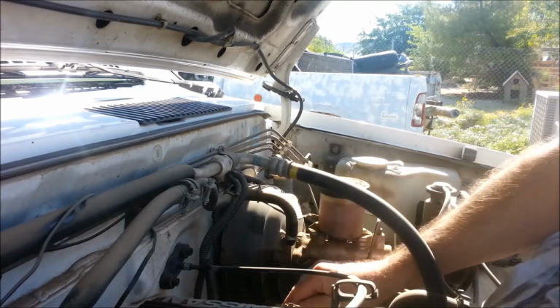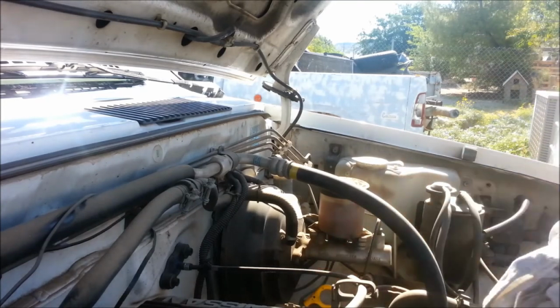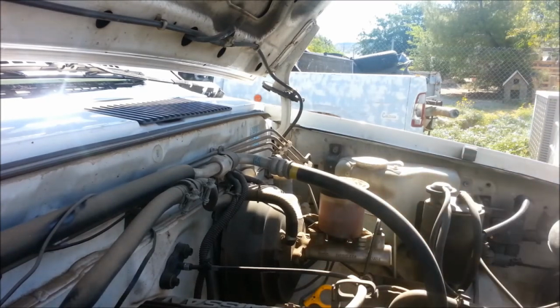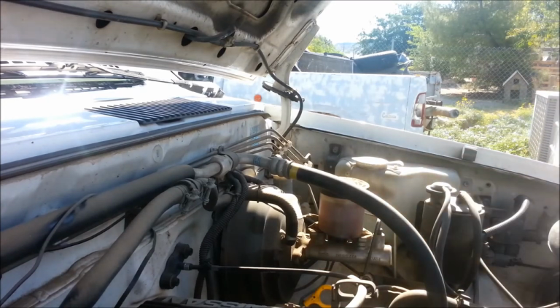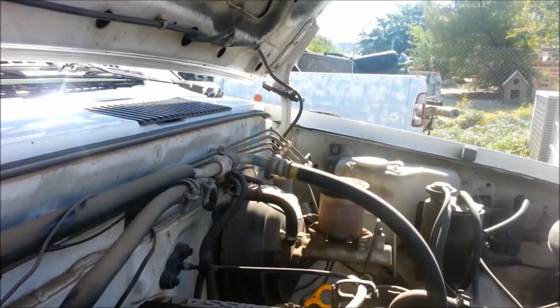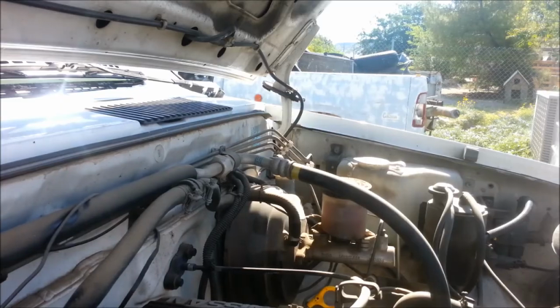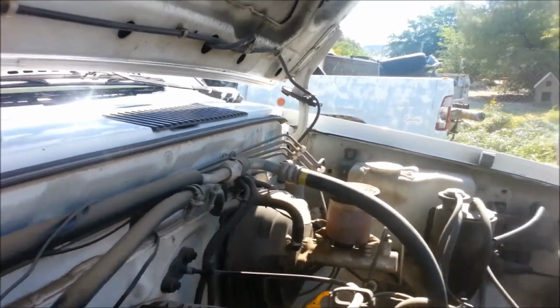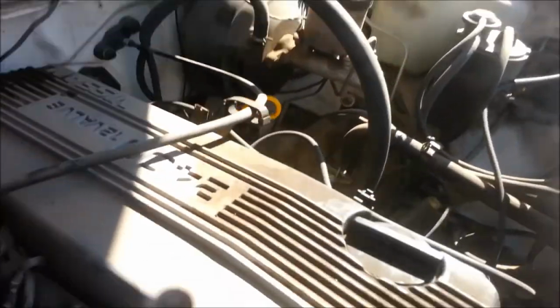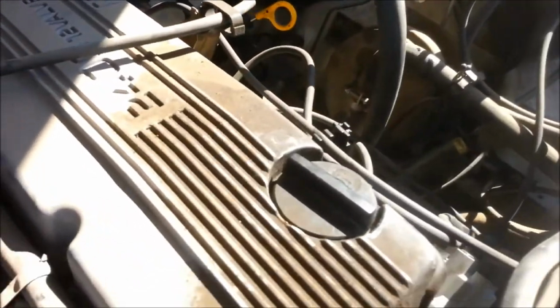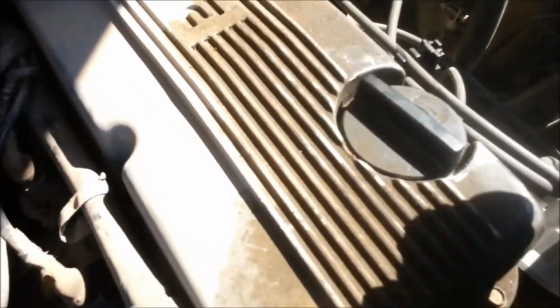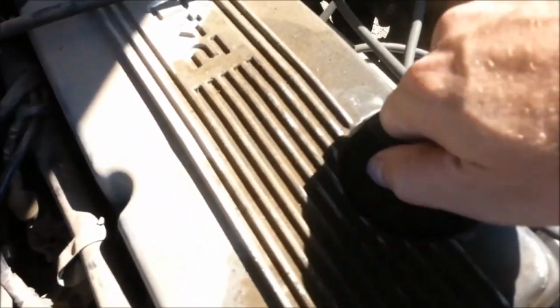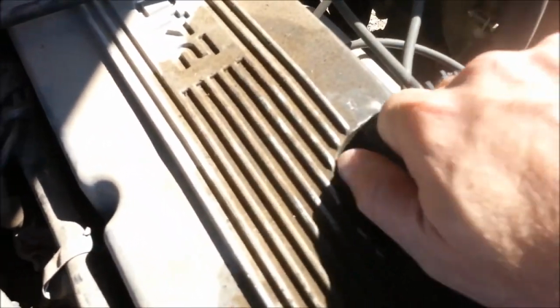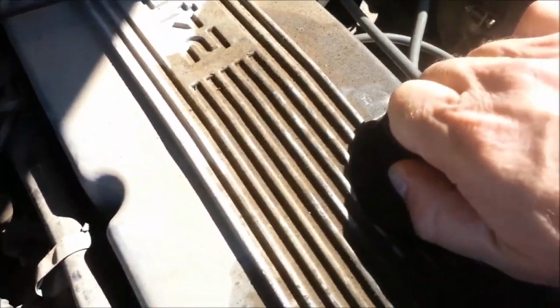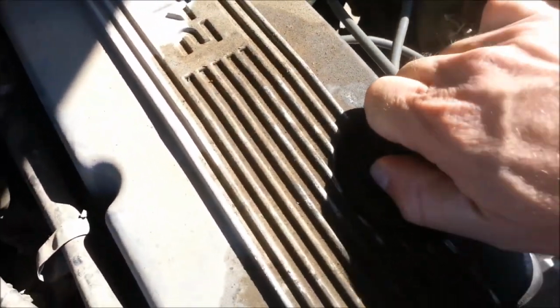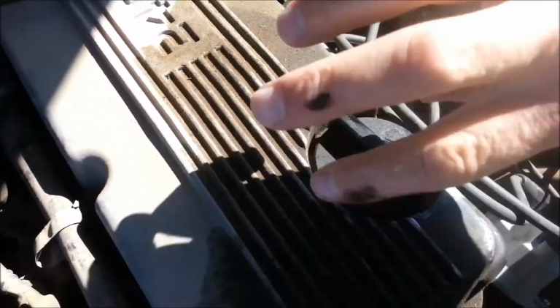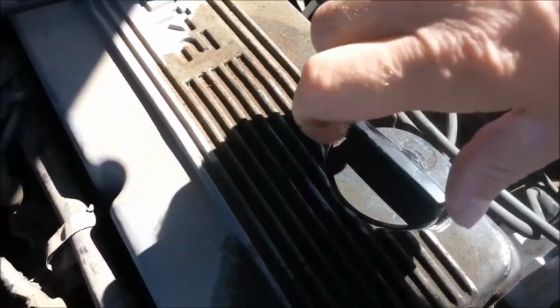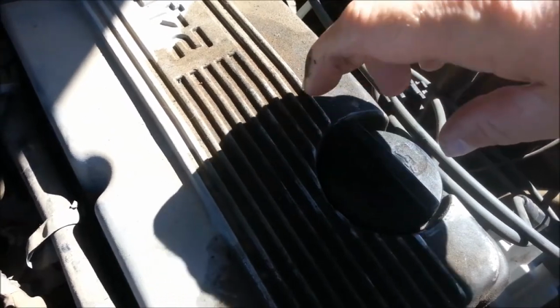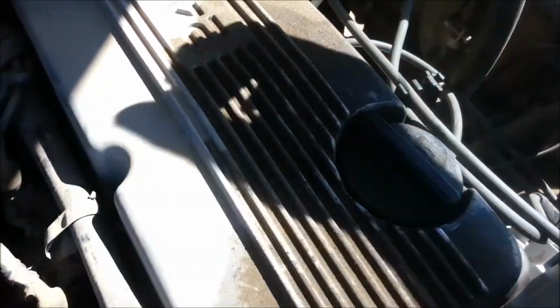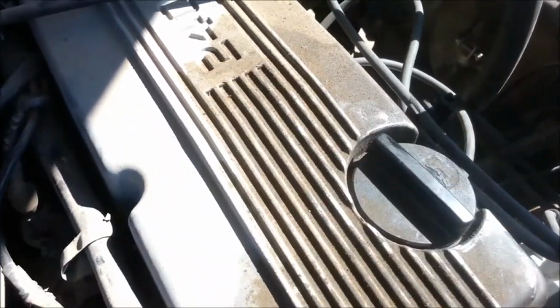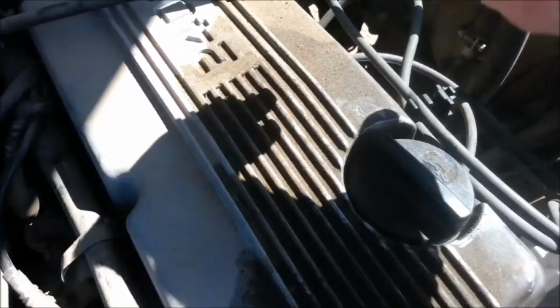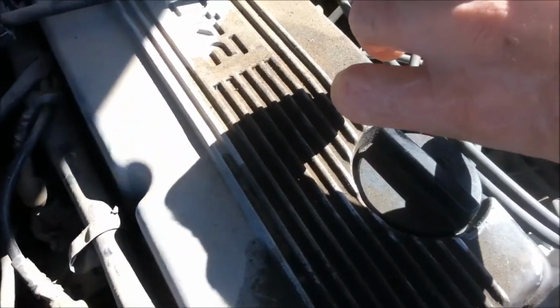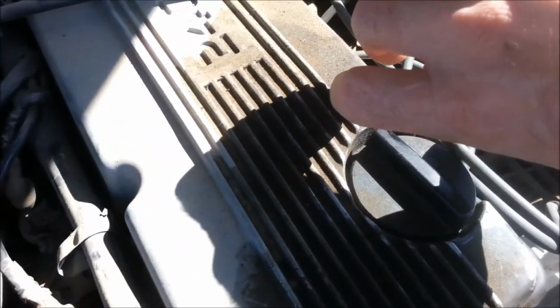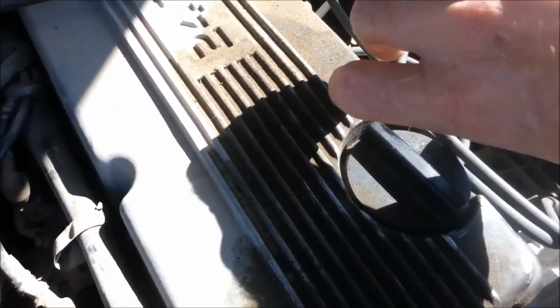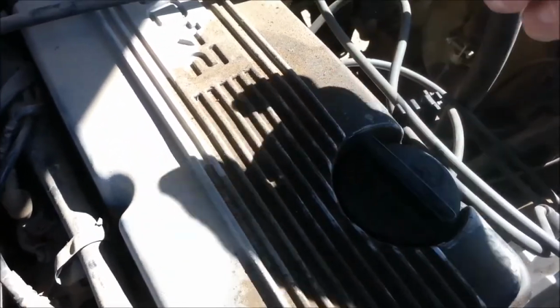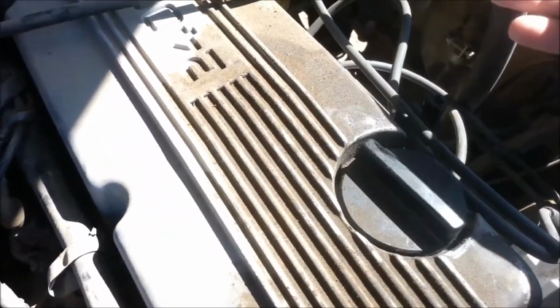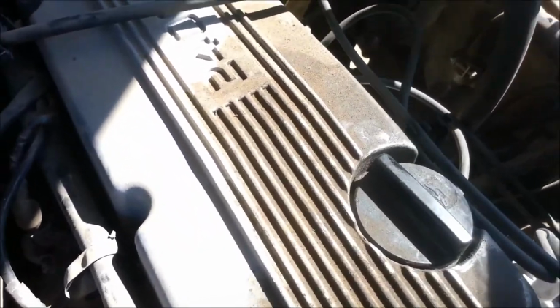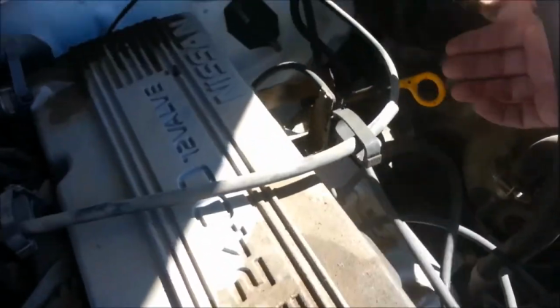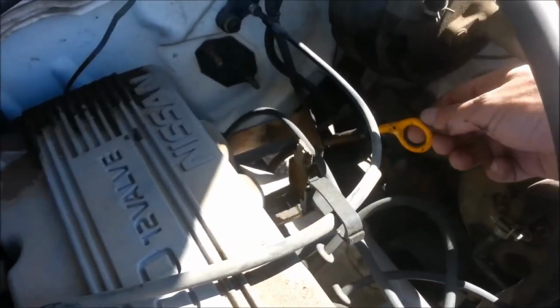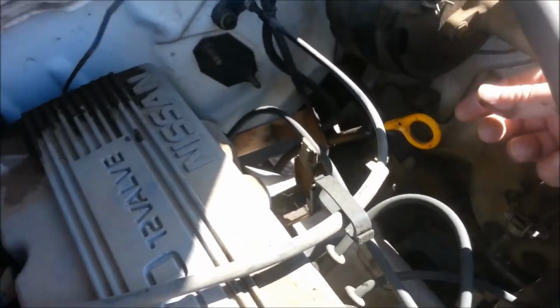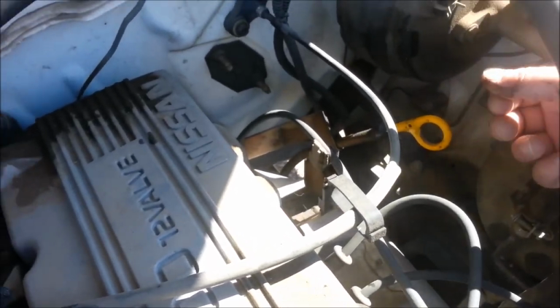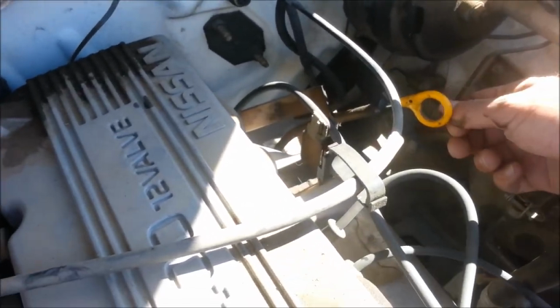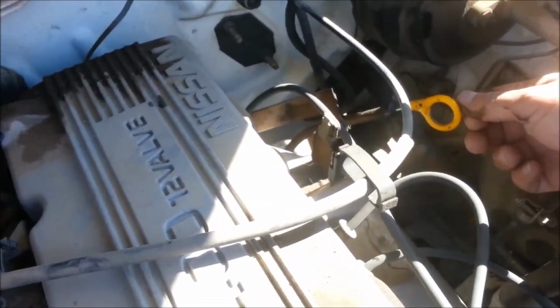And if you need to add oil, you add it right here. Unscrew this to the left, take it off, and you add oil in there. Wait a minute or two, pull it out, wipe it clean, put it back in, and check it.